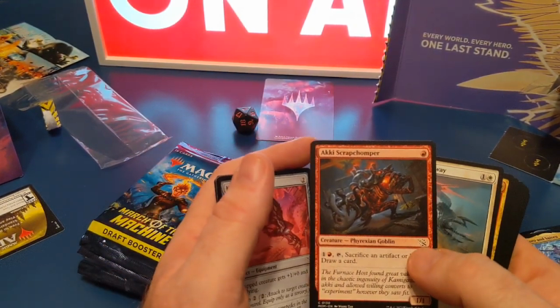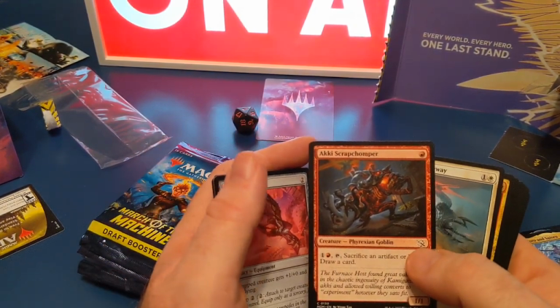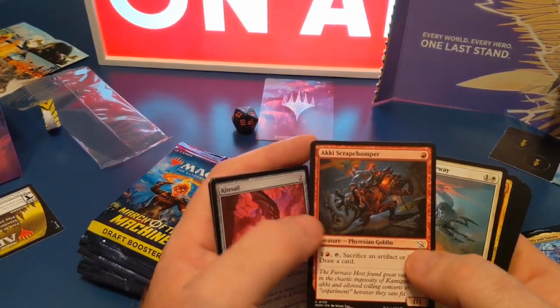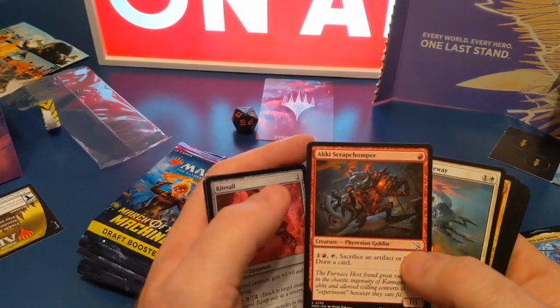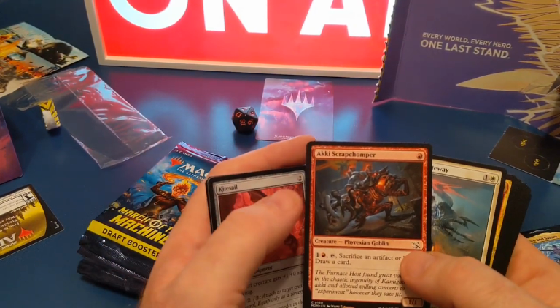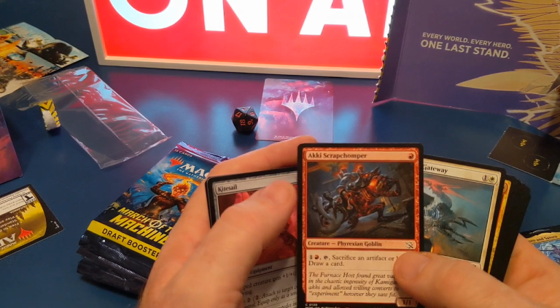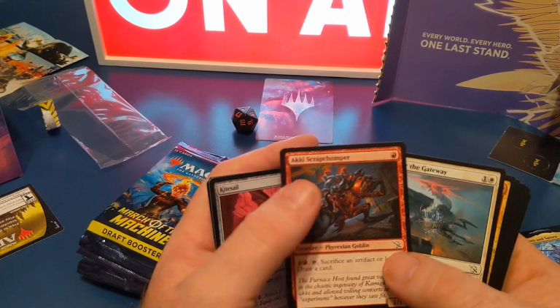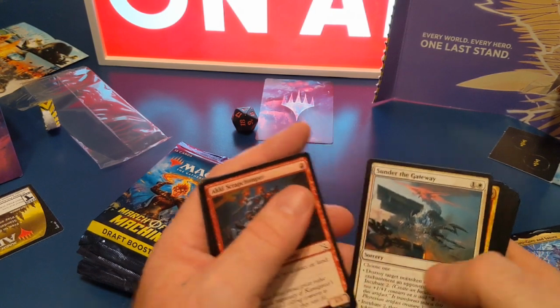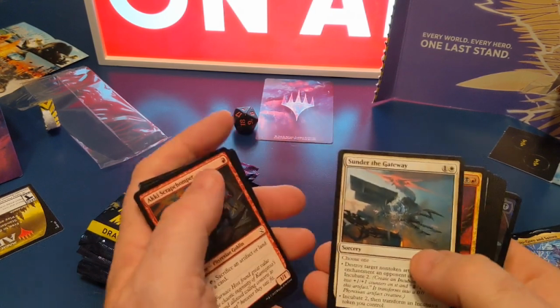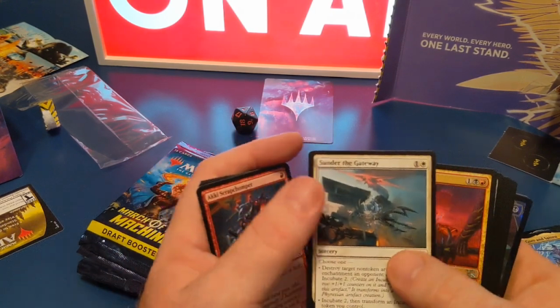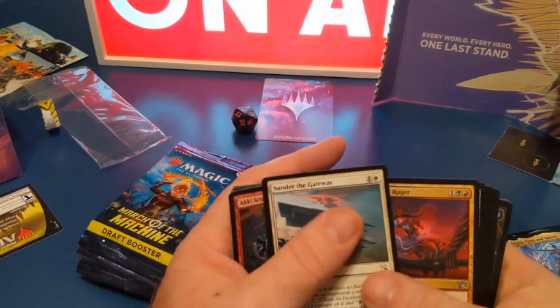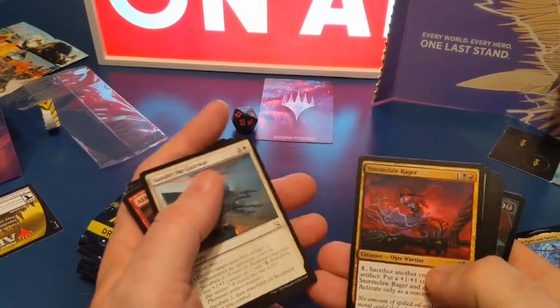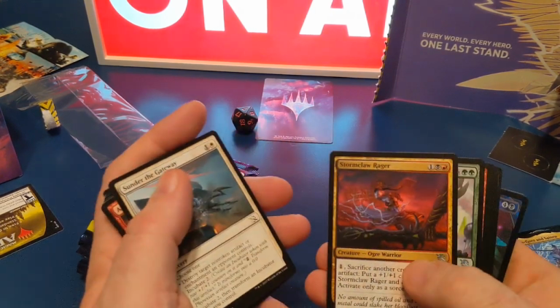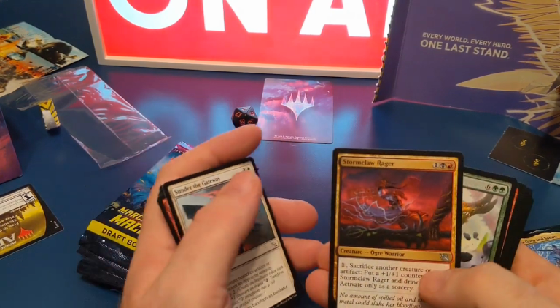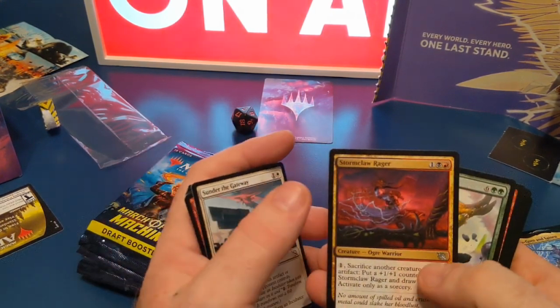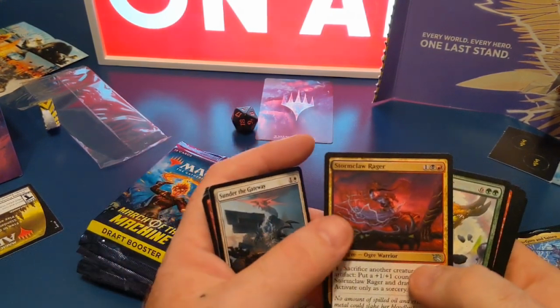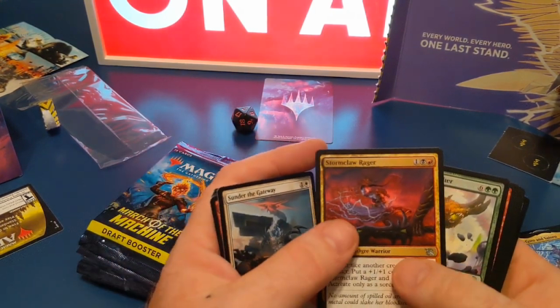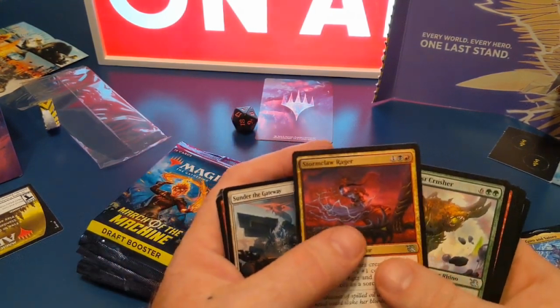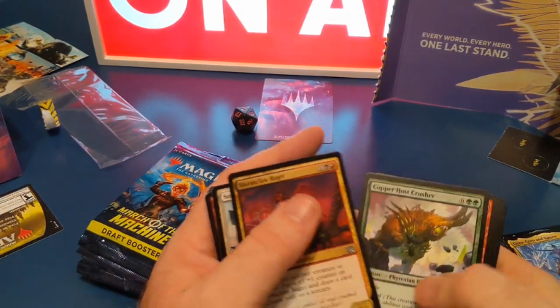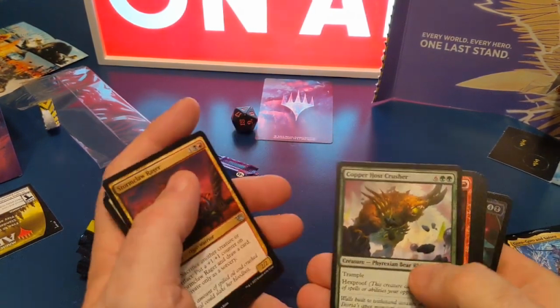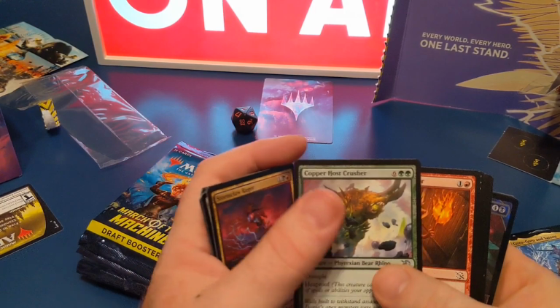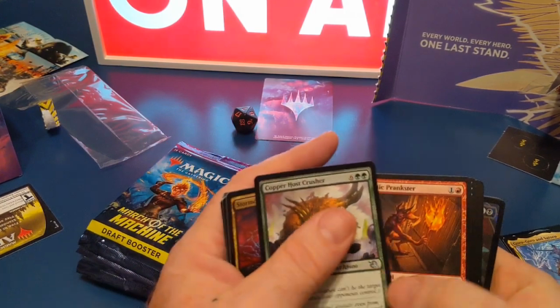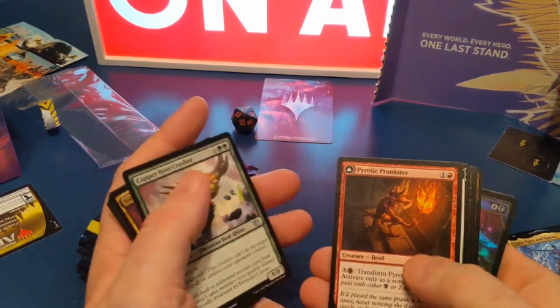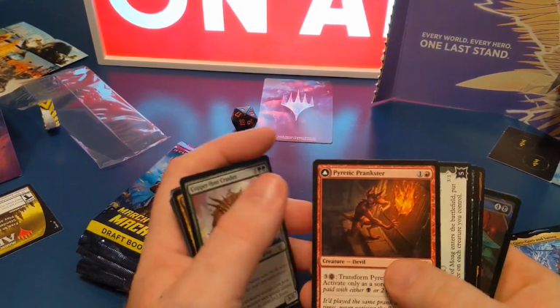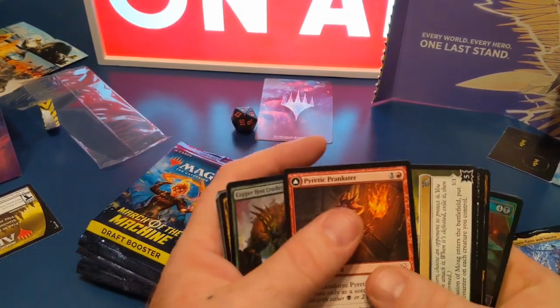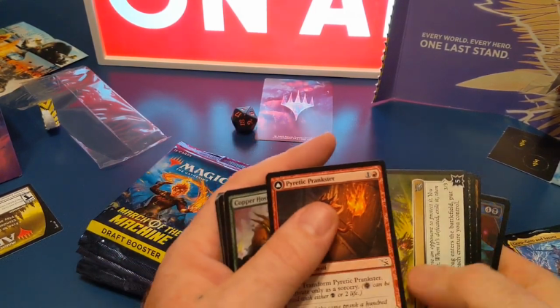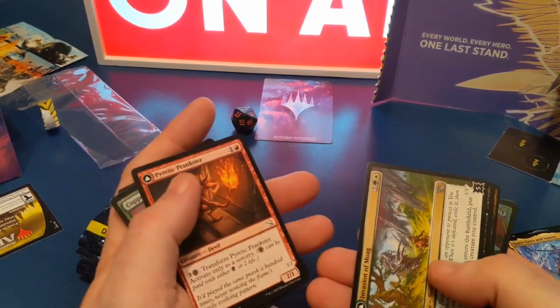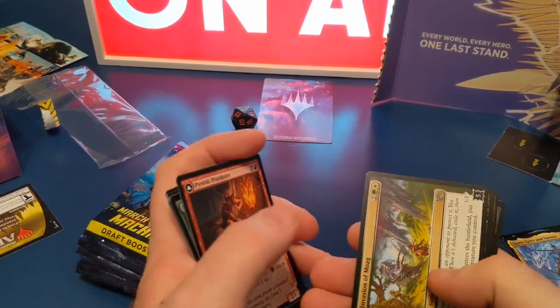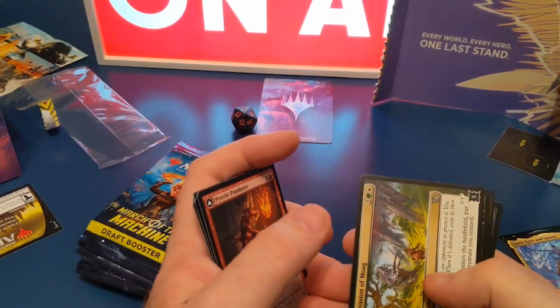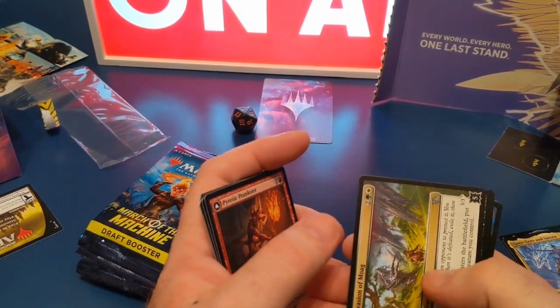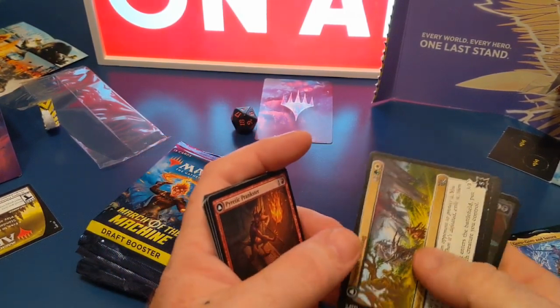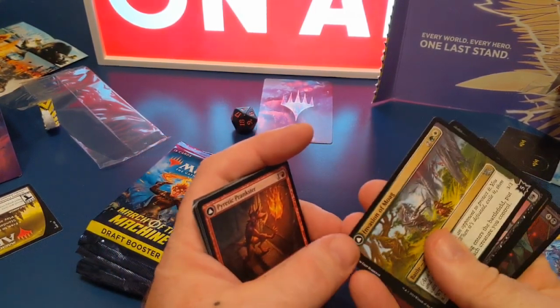I like fancy cards — that's nice, I like that. How are we going to get anything good in this one? I think we've got a foil.